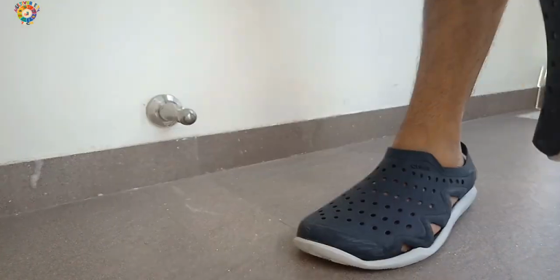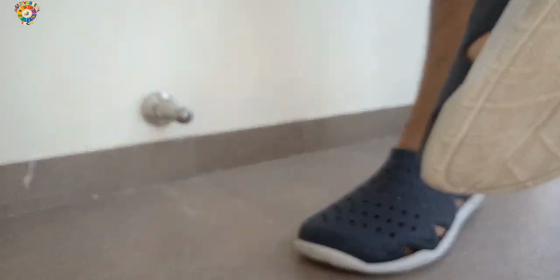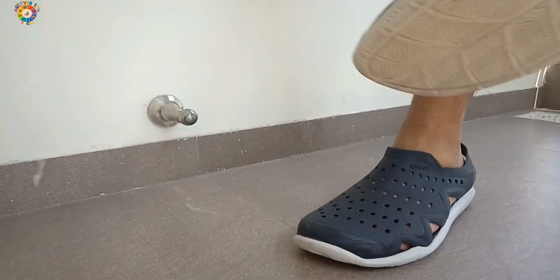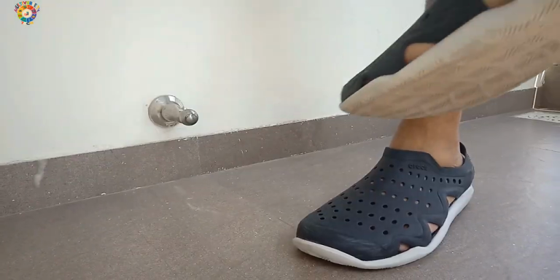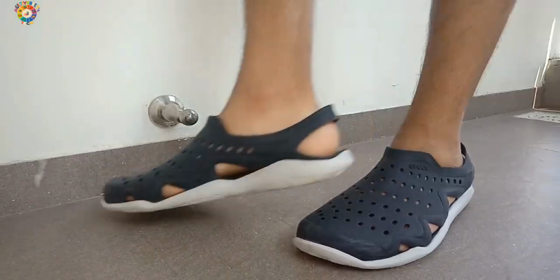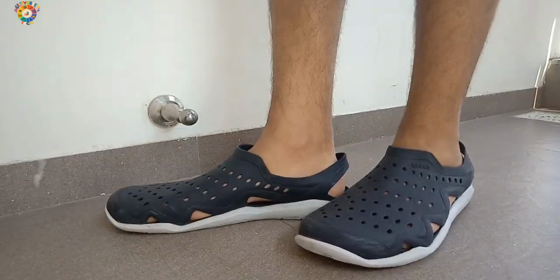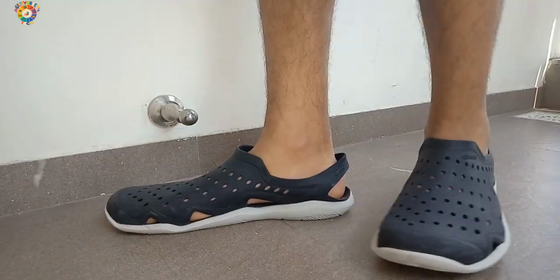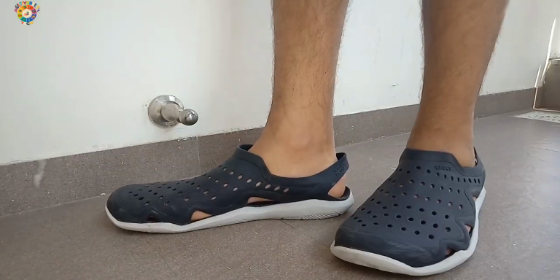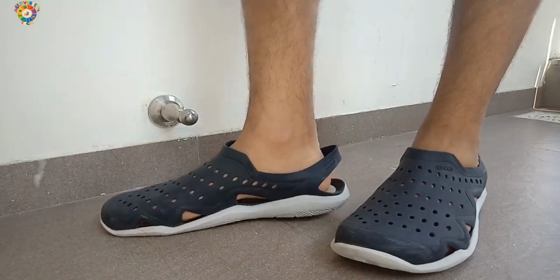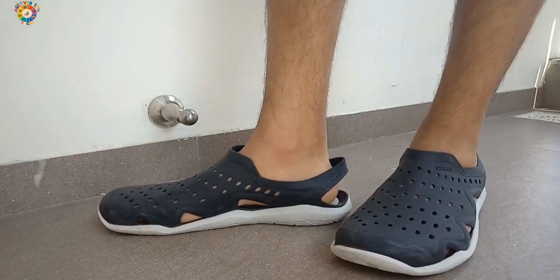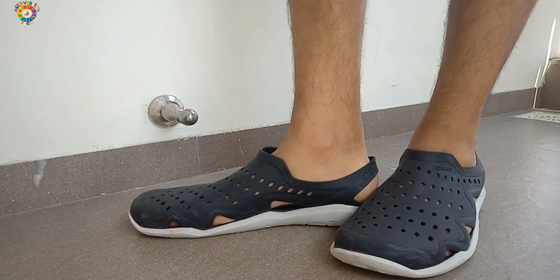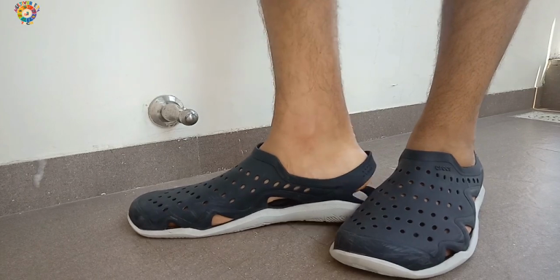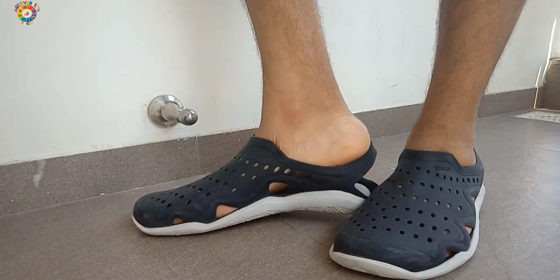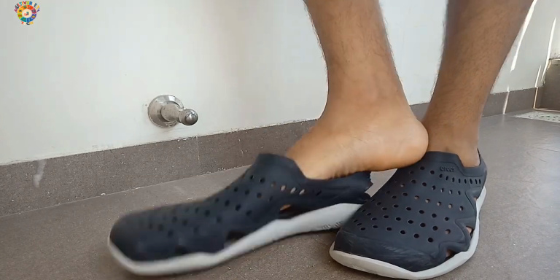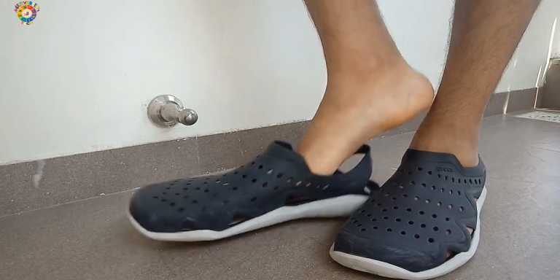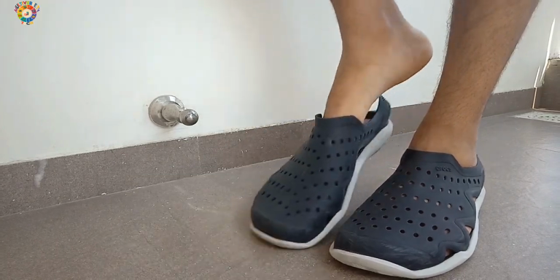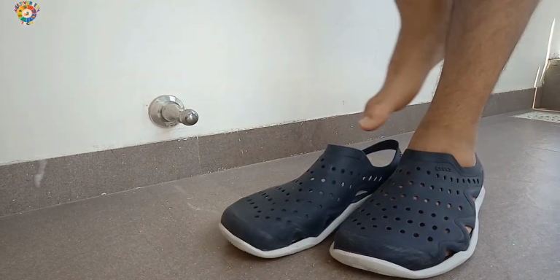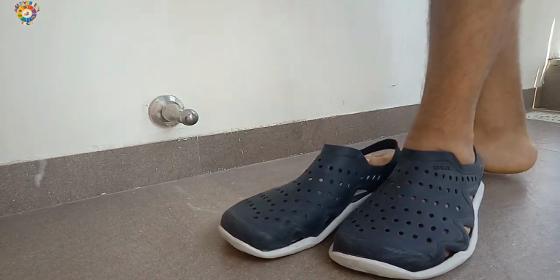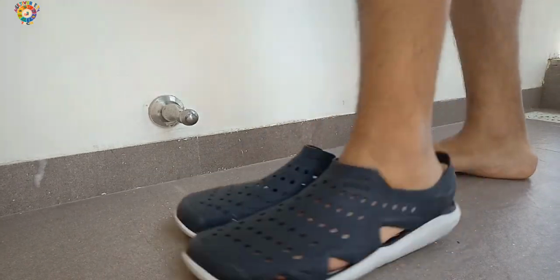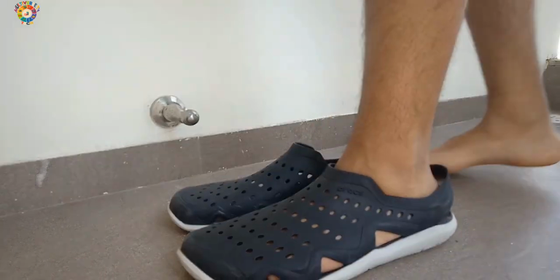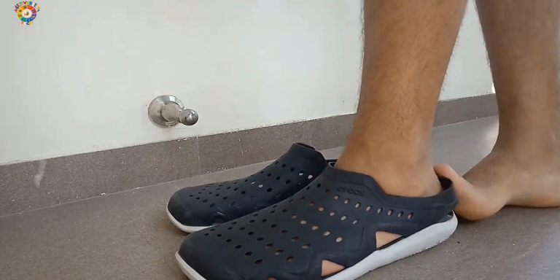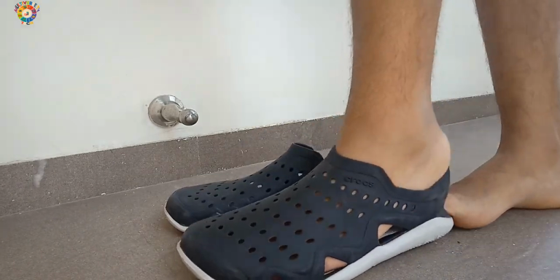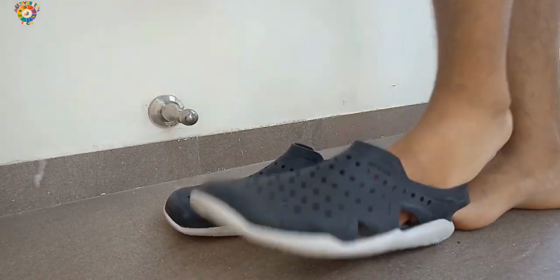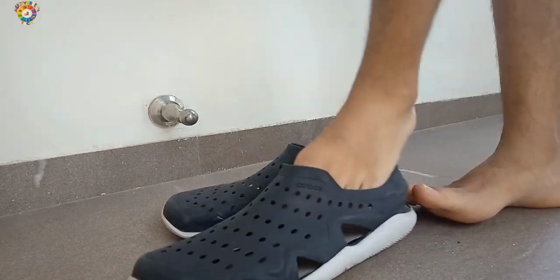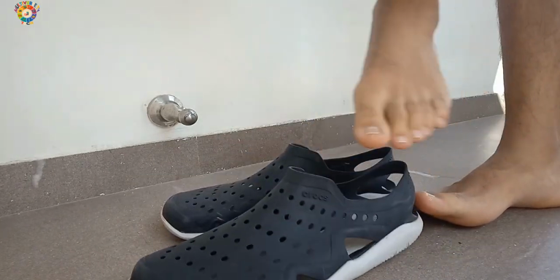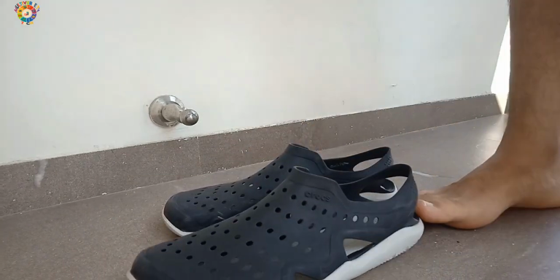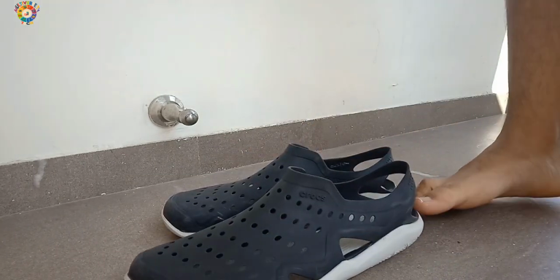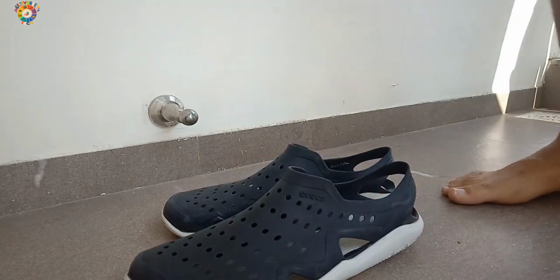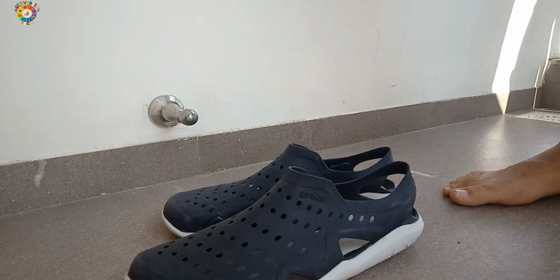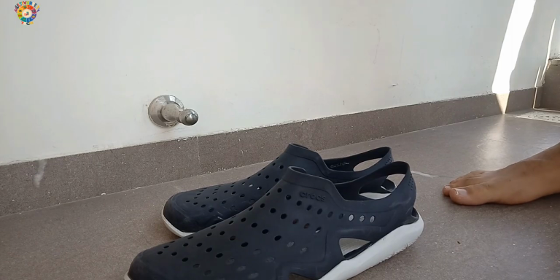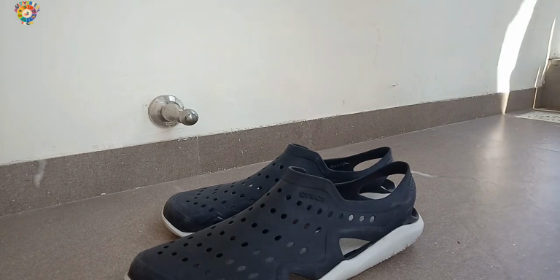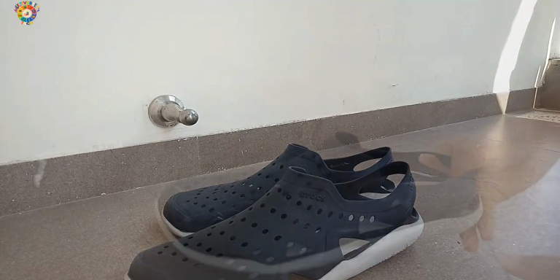Now I'll be showing you how to take your feet out — just slide your feet ahead and do the motion, as you can see on the screen.